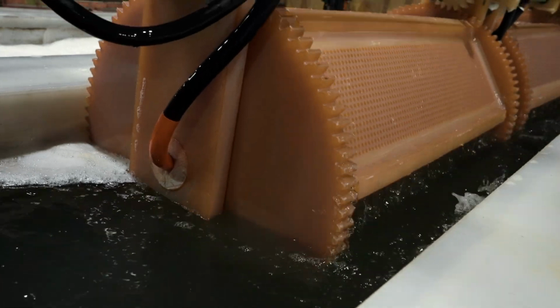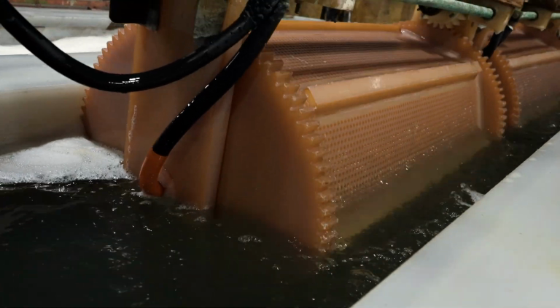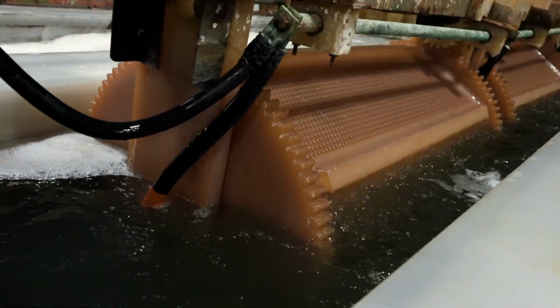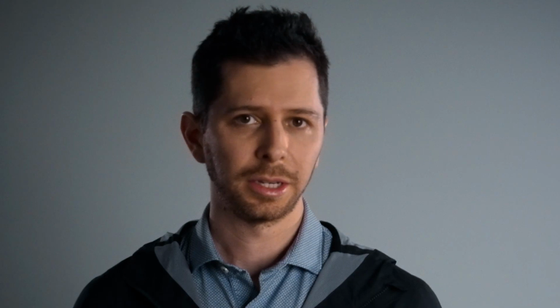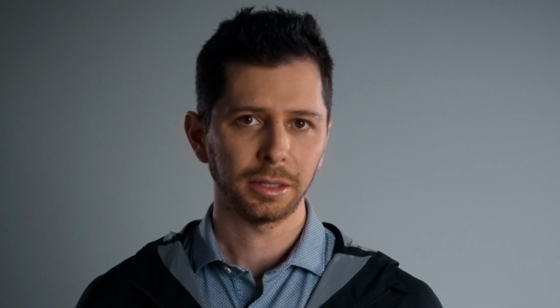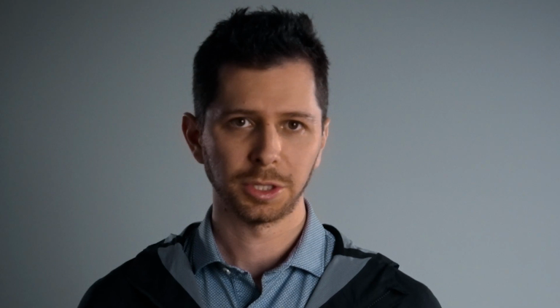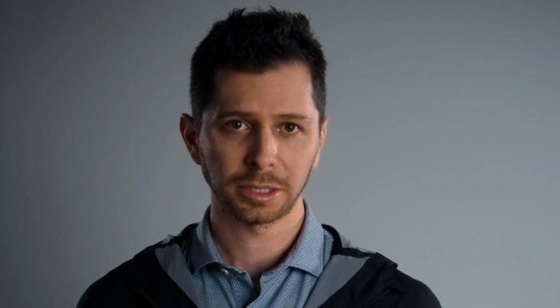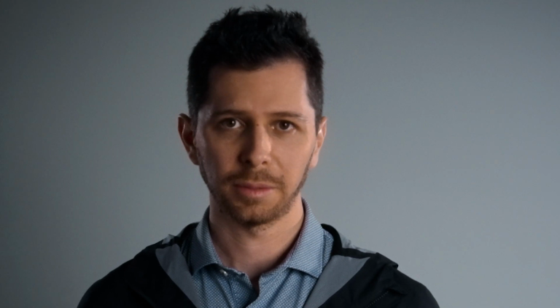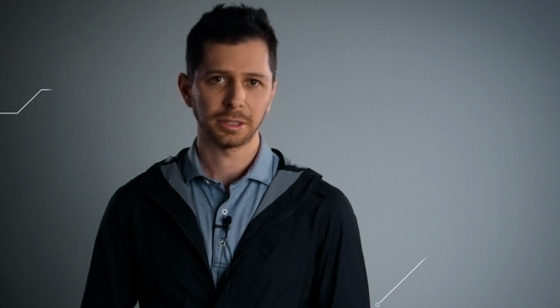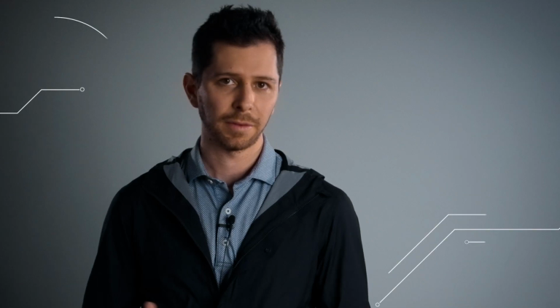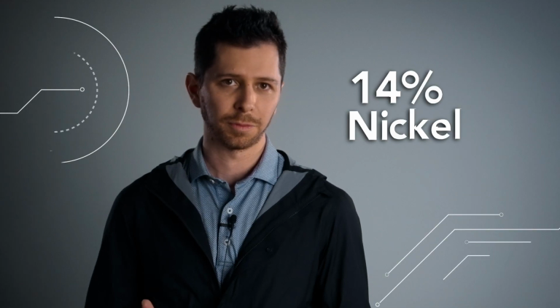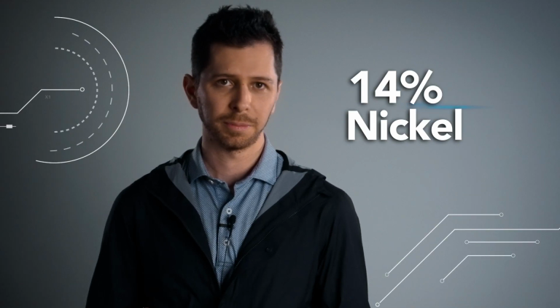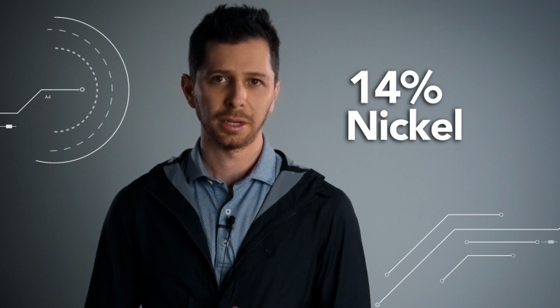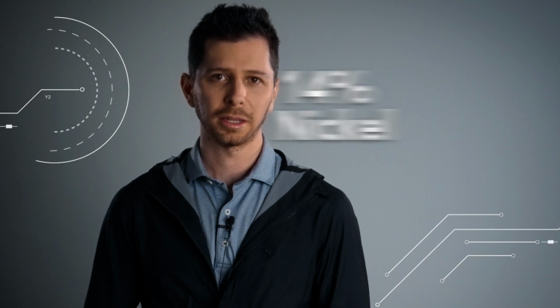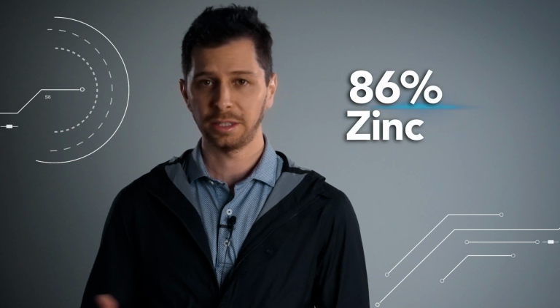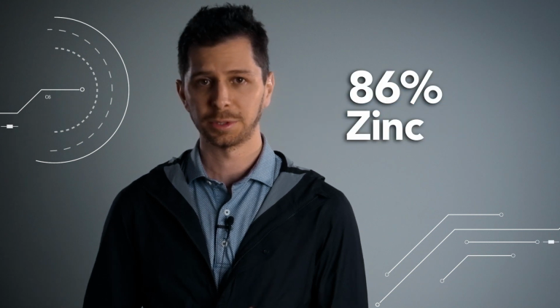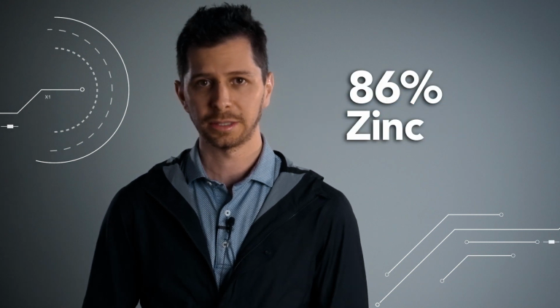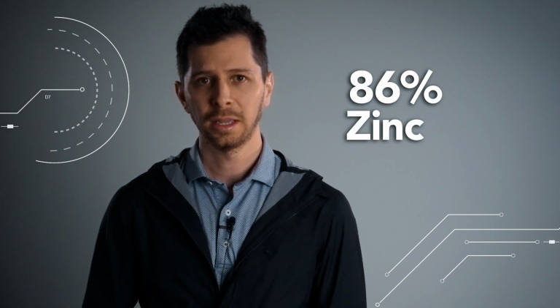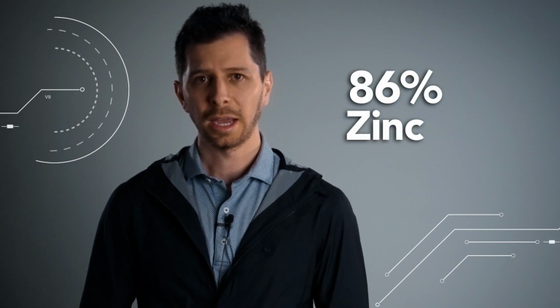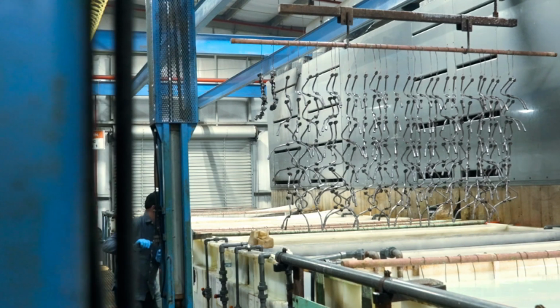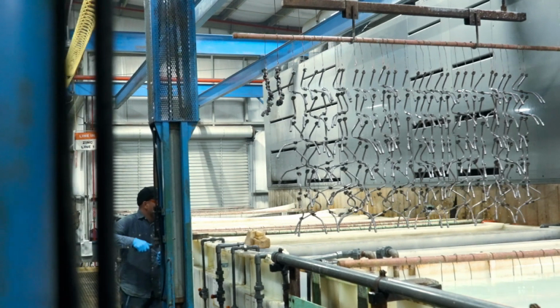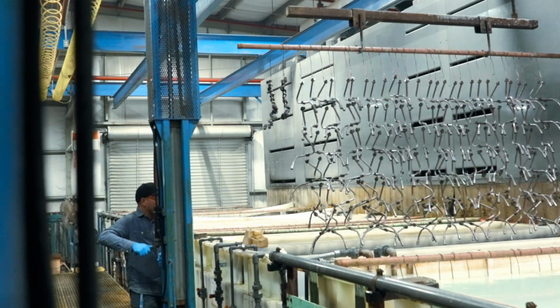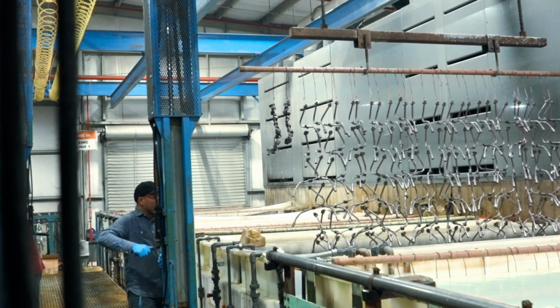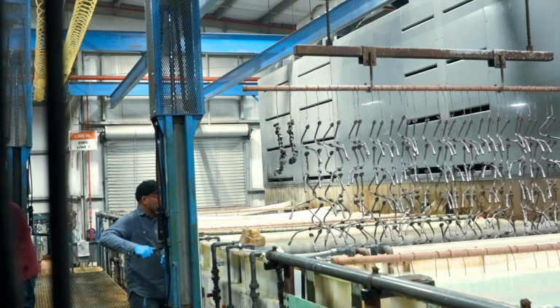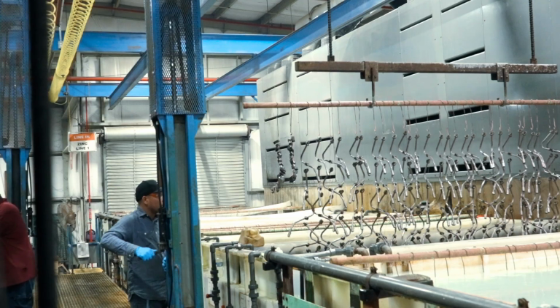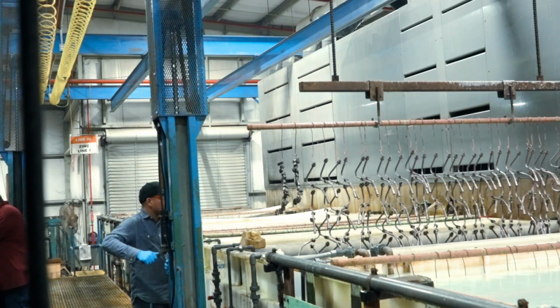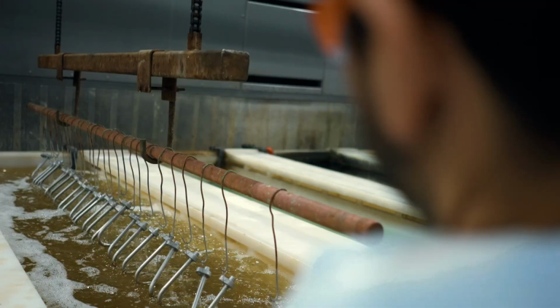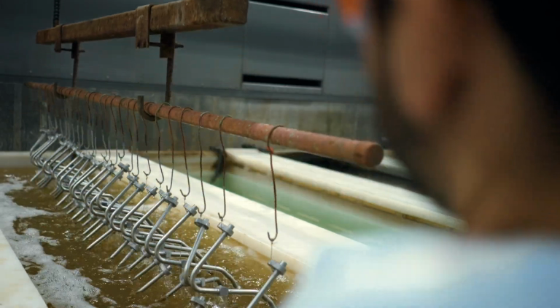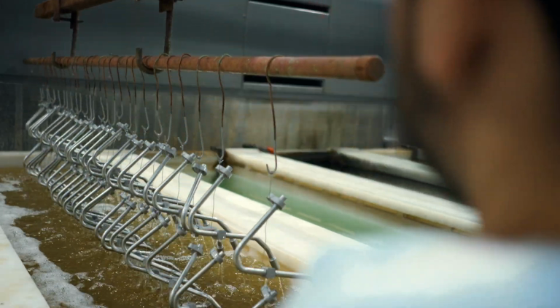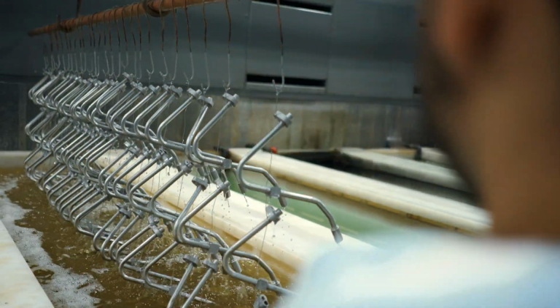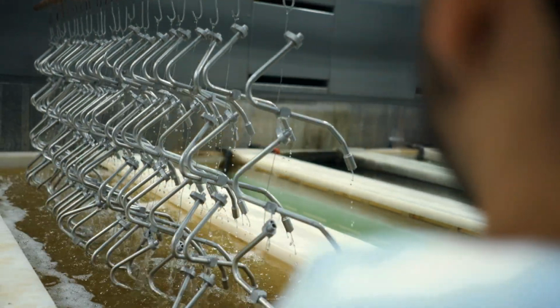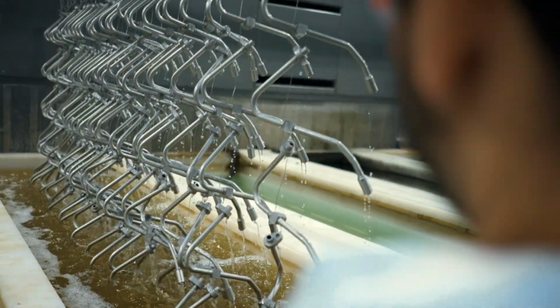Alloy plating, such as zinc nickel, which is presently deposited at an average of 14% nickel and 86% zinc, exhibits a substantial improvement in general corrosion protection performance to the base metal compared to zinc.